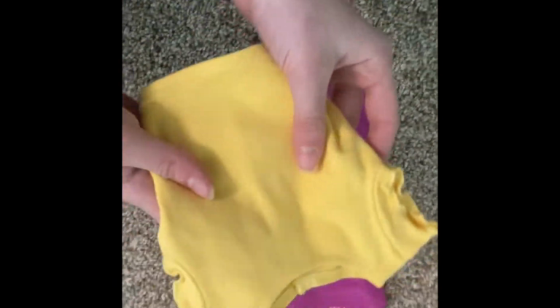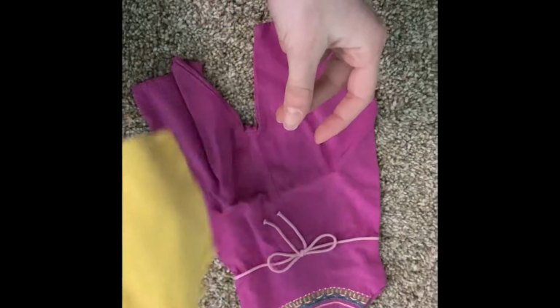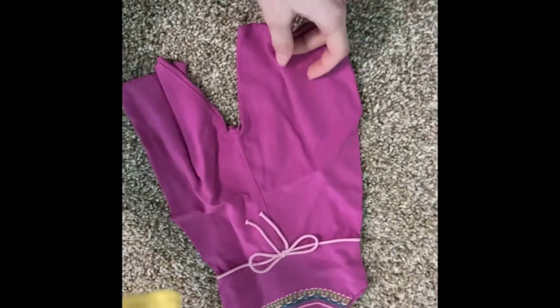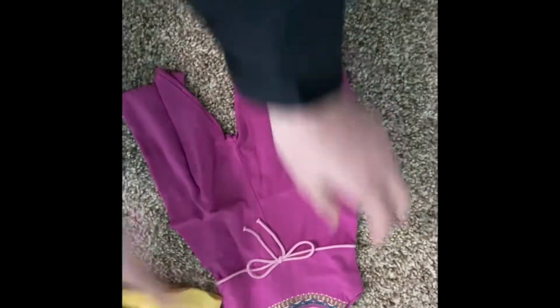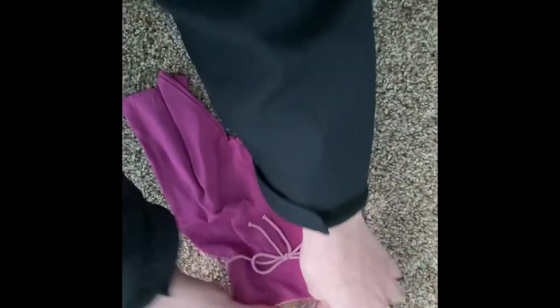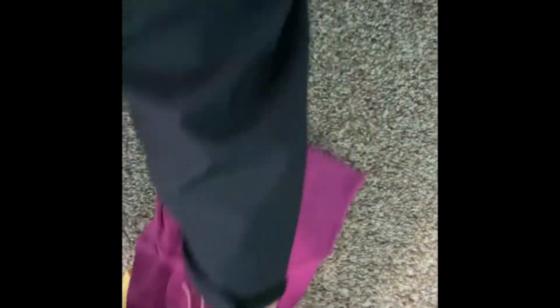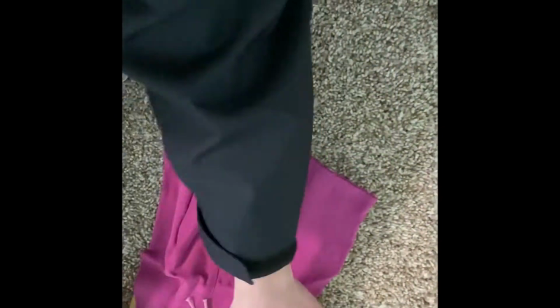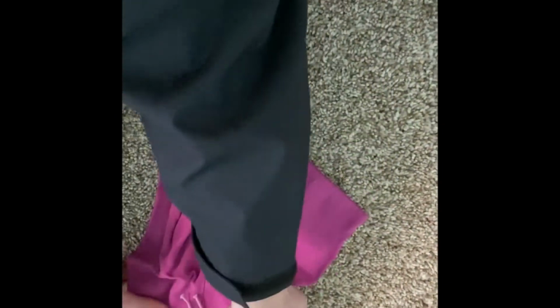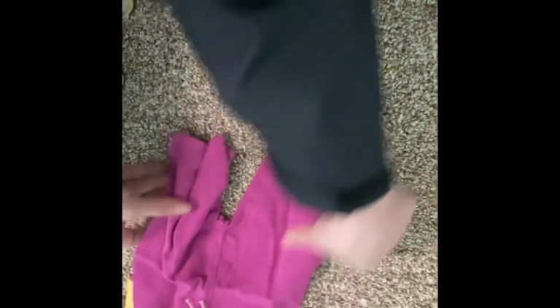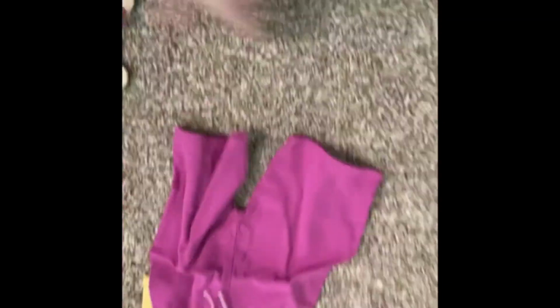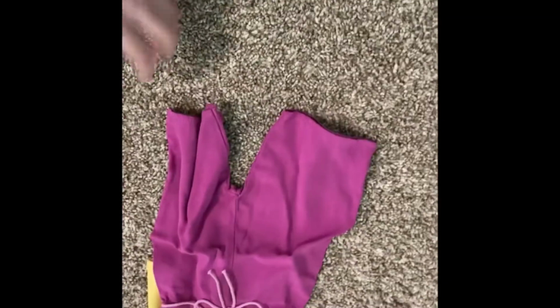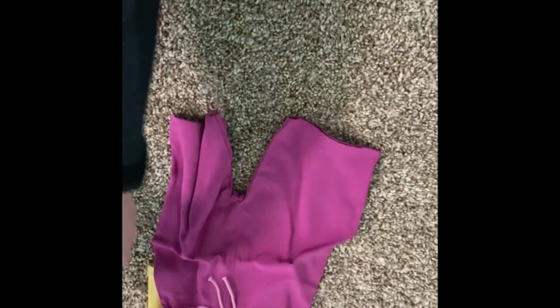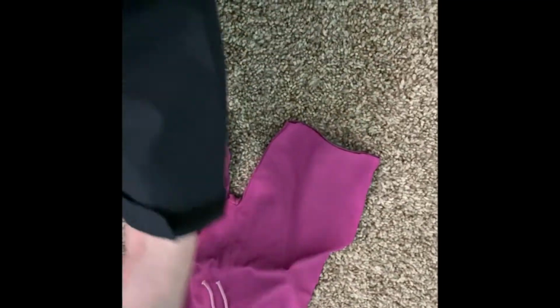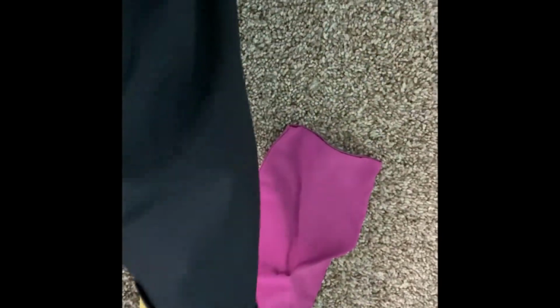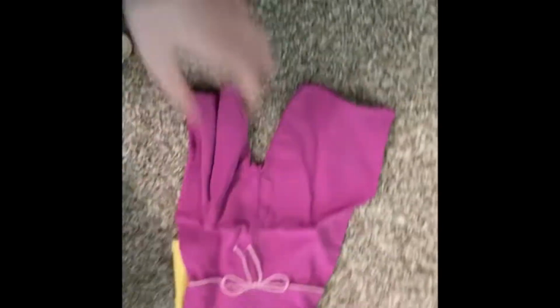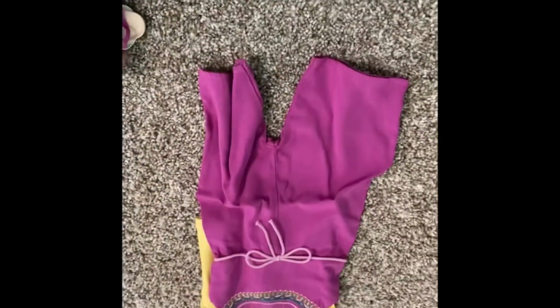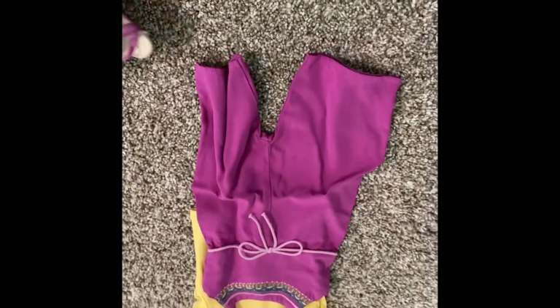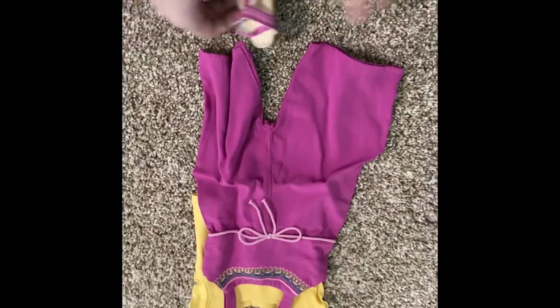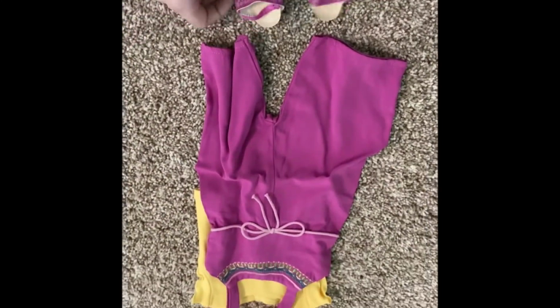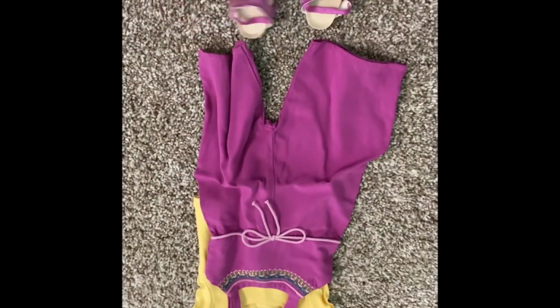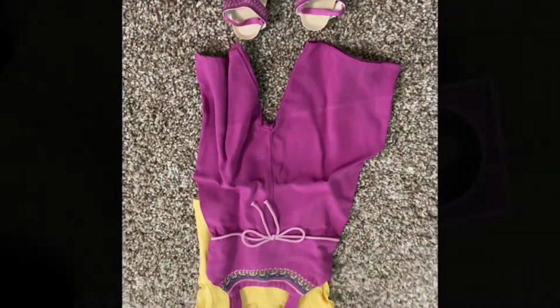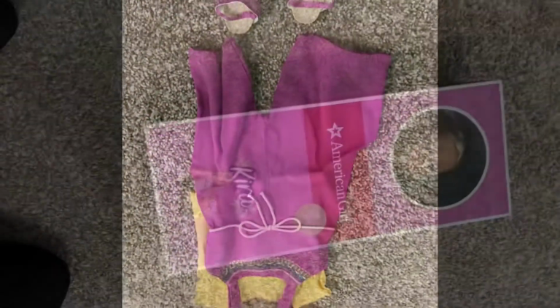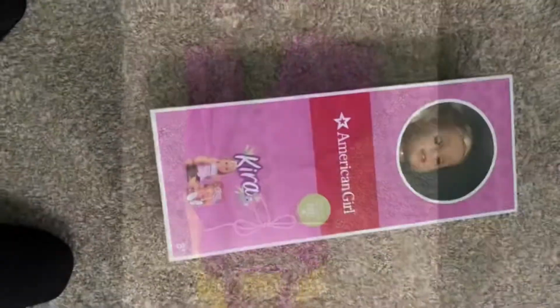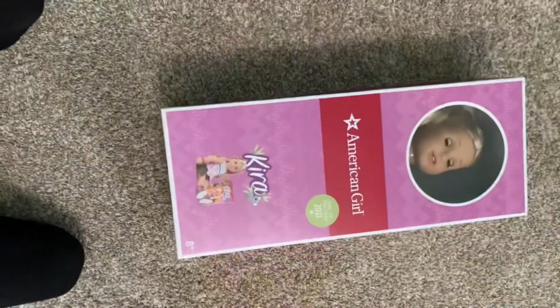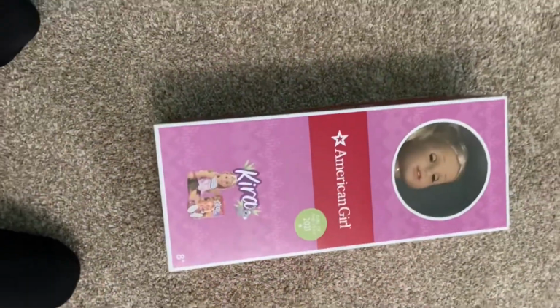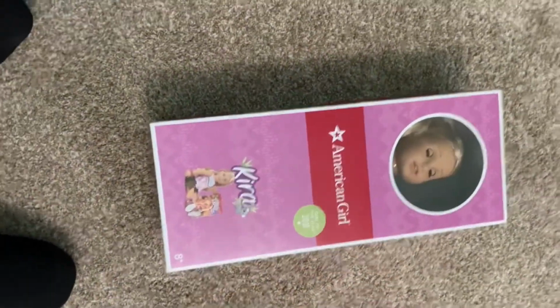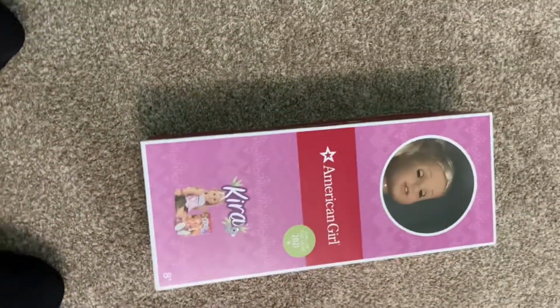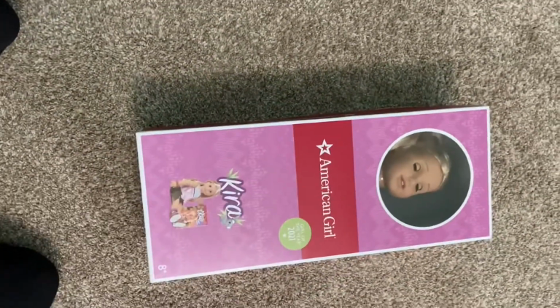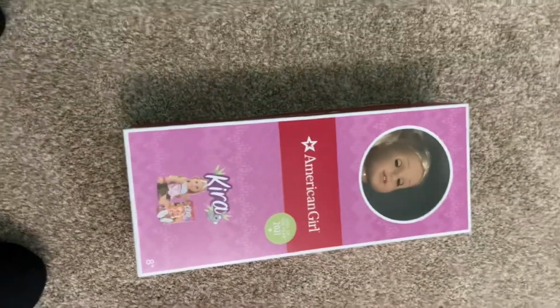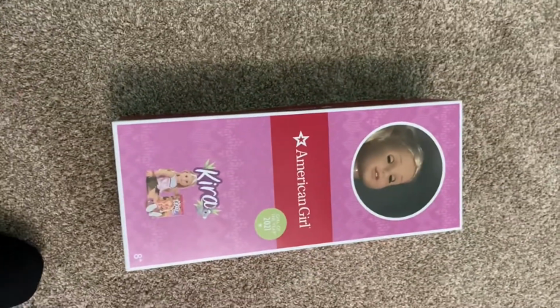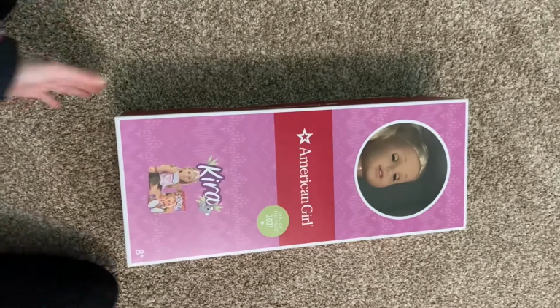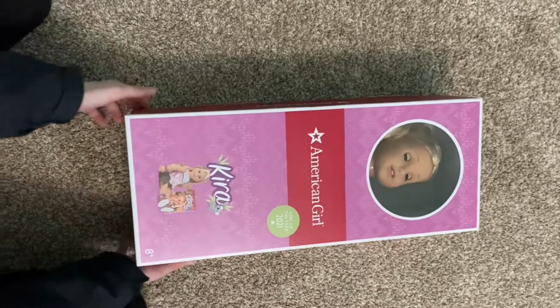And so underneath the romper, you would put that yellow shirt, so the full outfit would look like that. Okay, so now I'm going to unbox the actual doll.